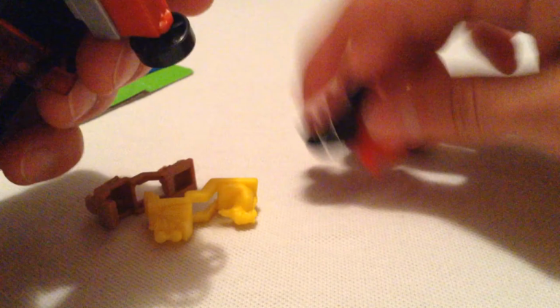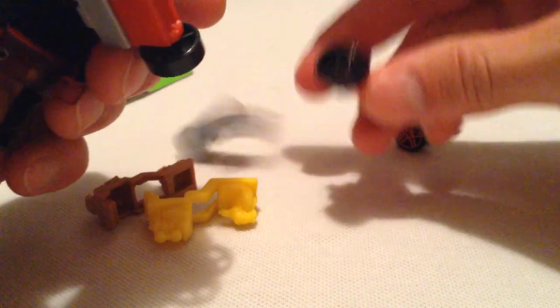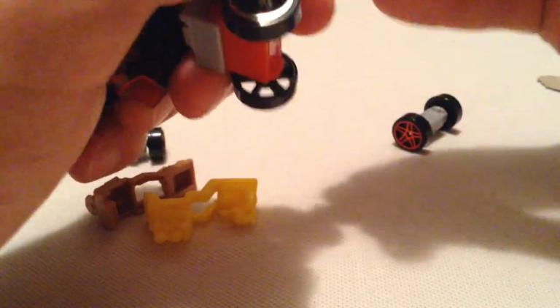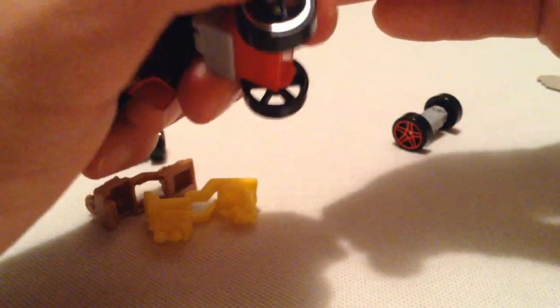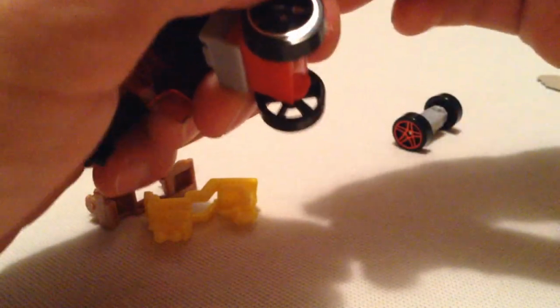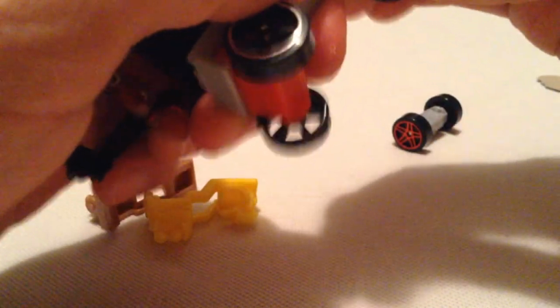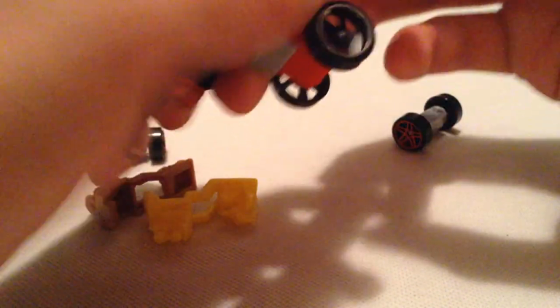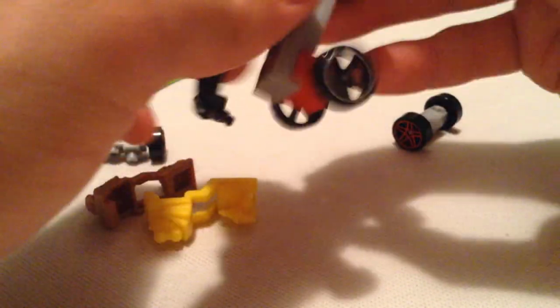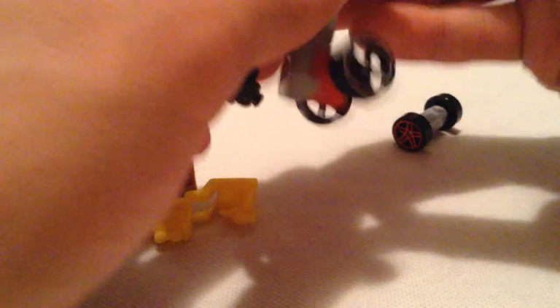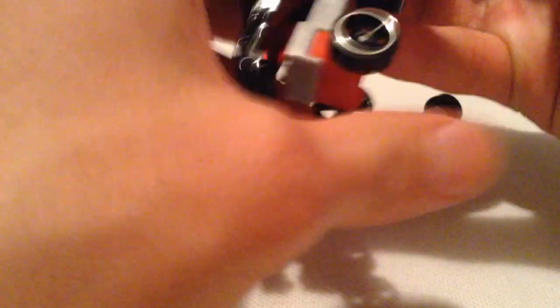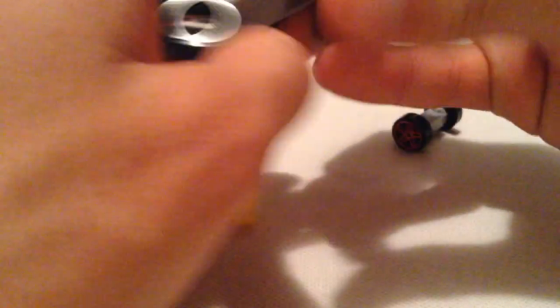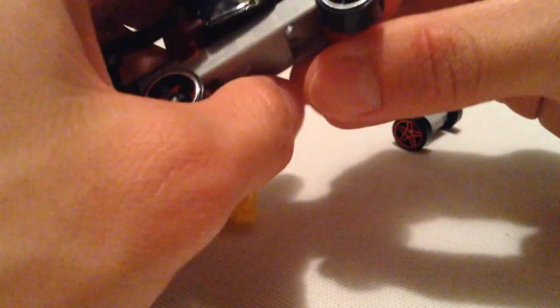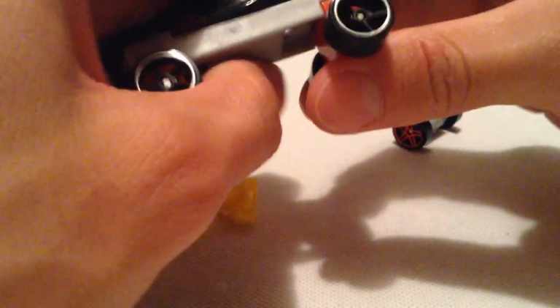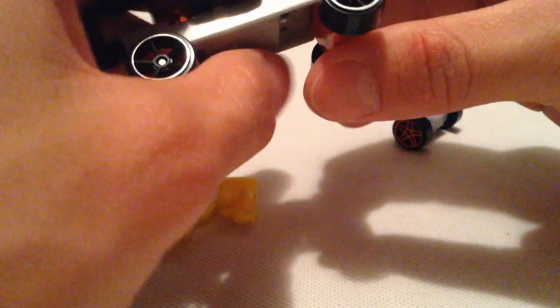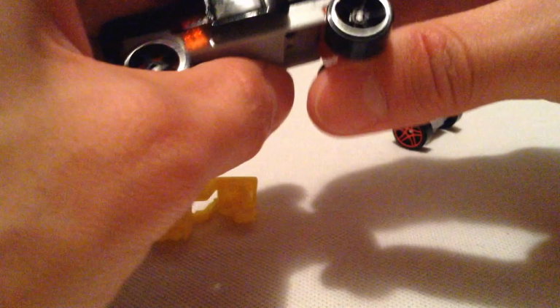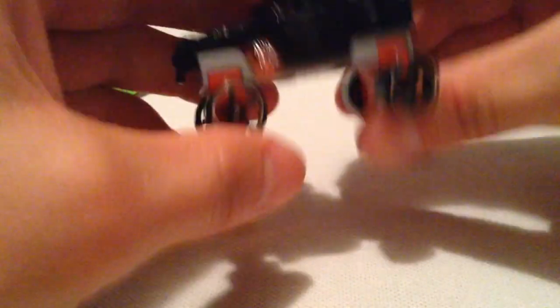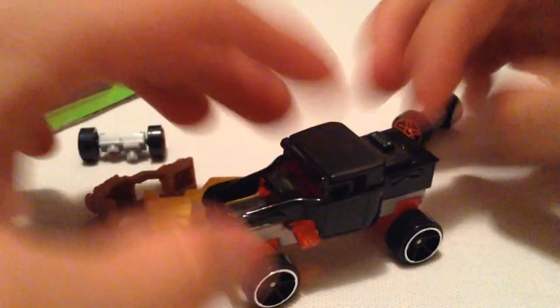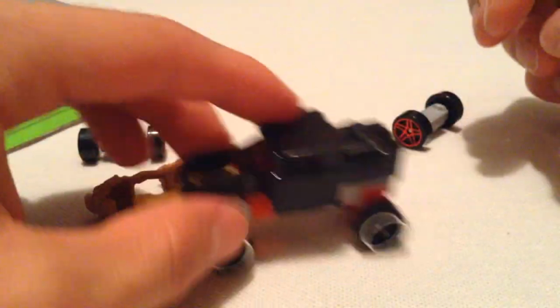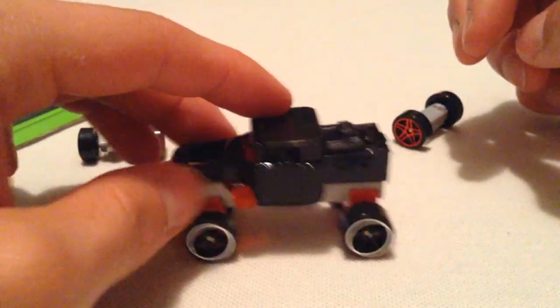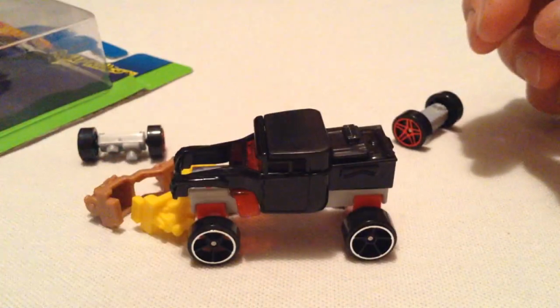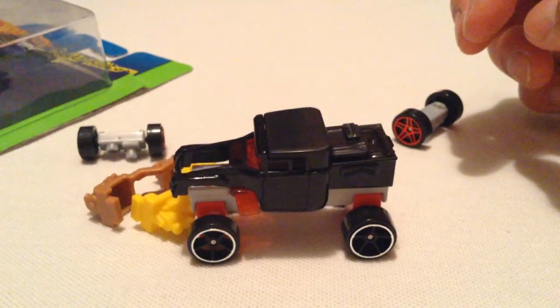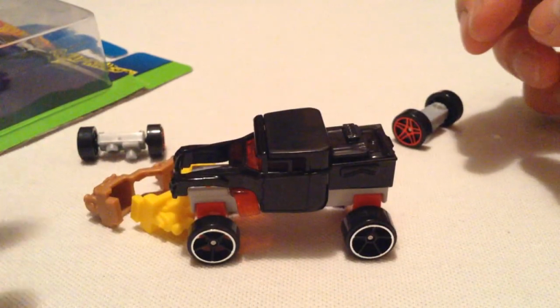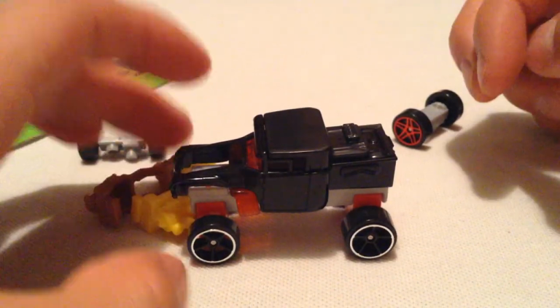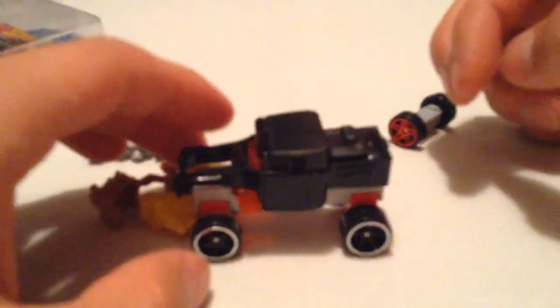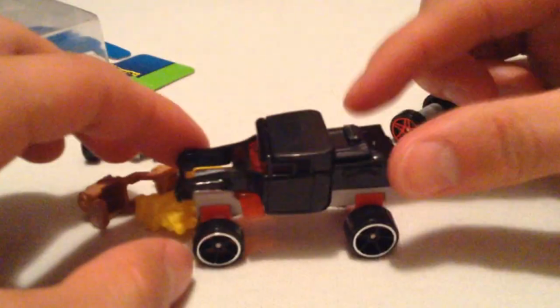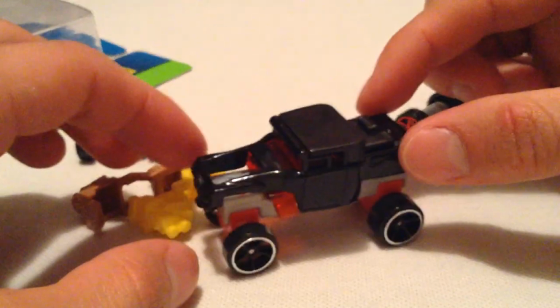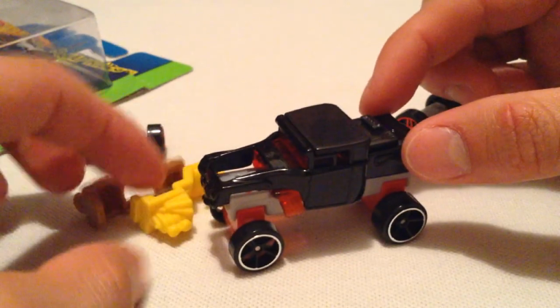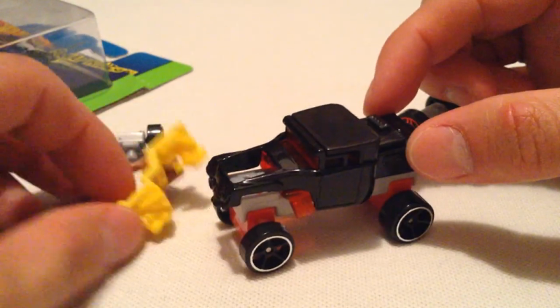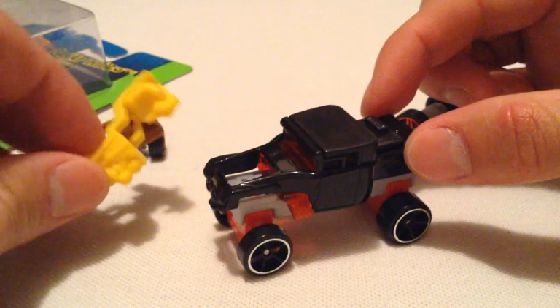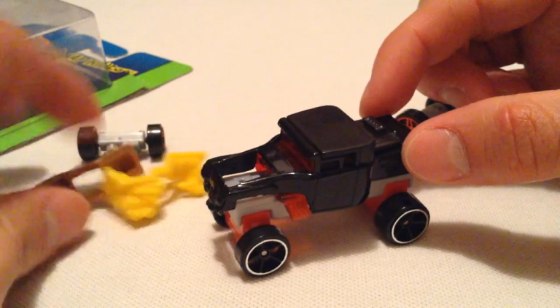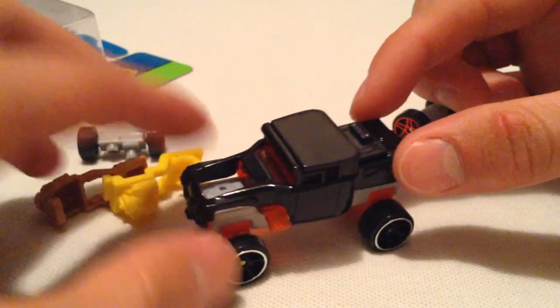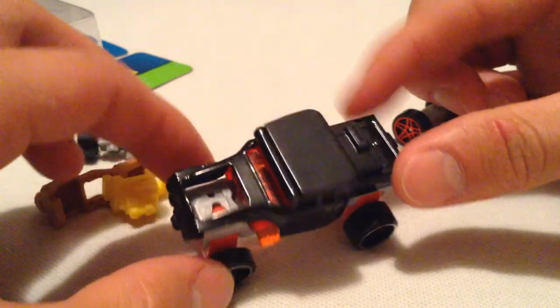I'm just going to make one last one. There you go — now you have a really high Bone Shaker, without any engine or person.